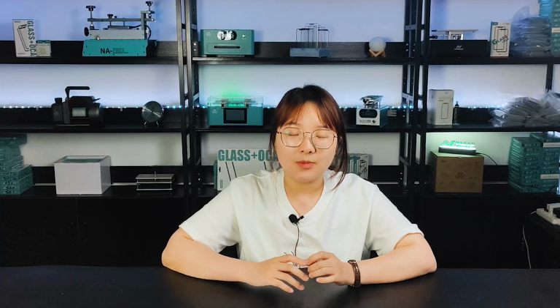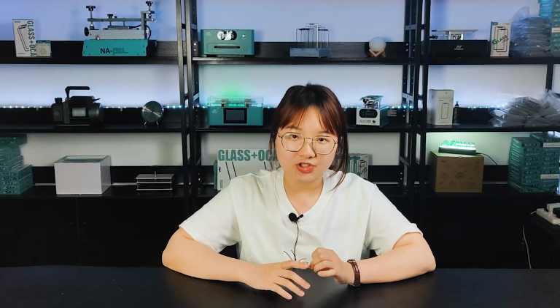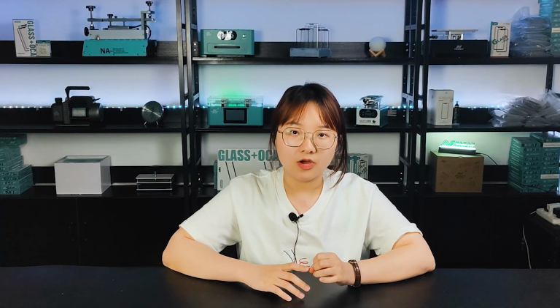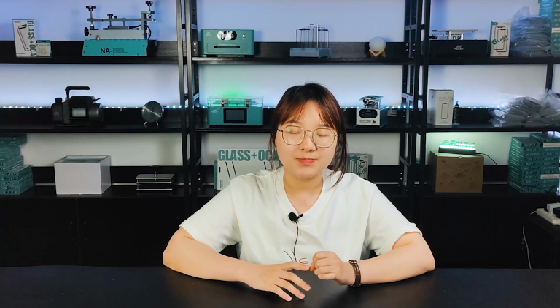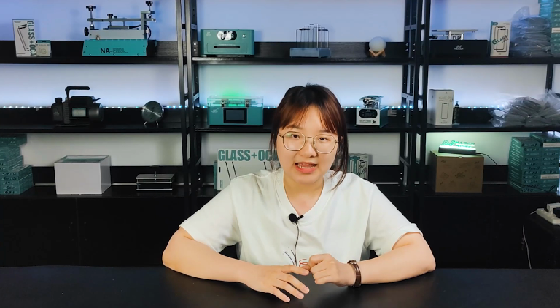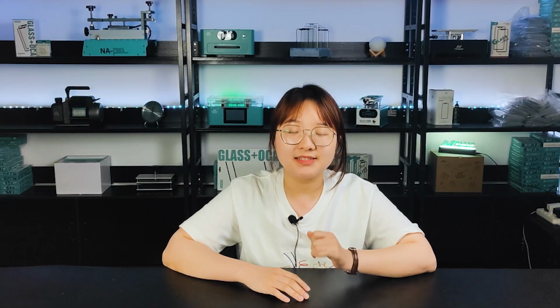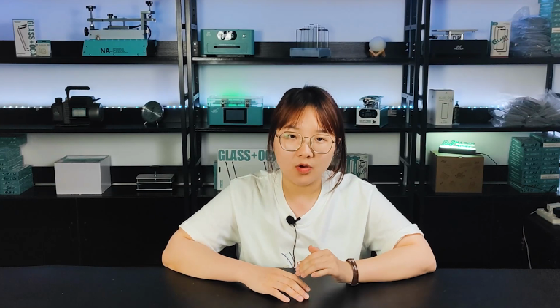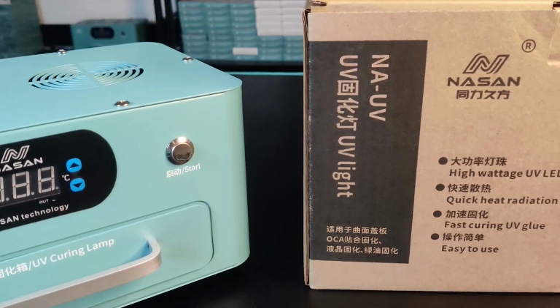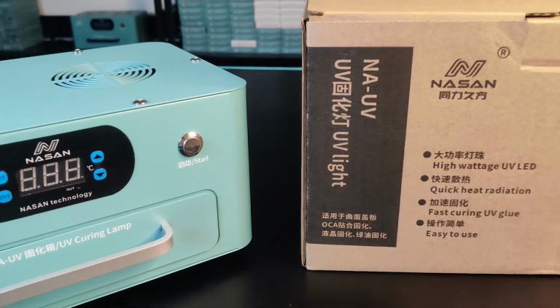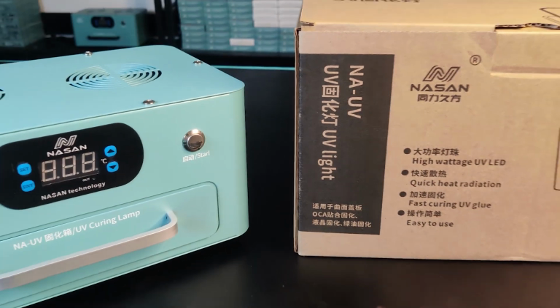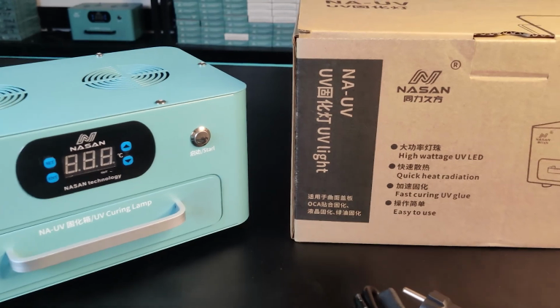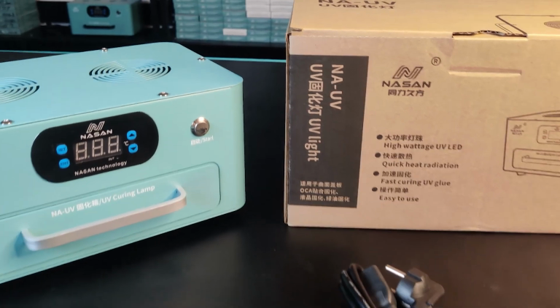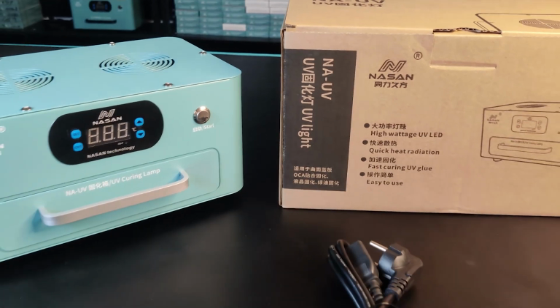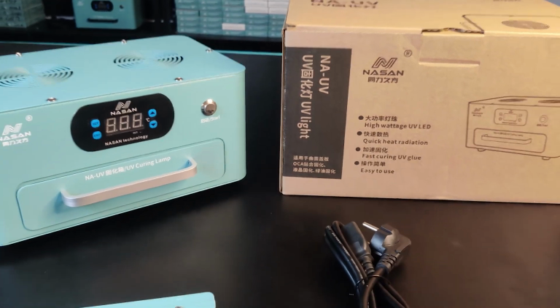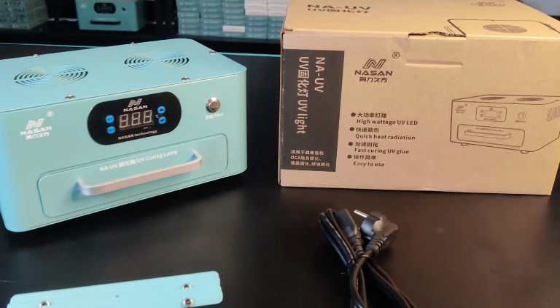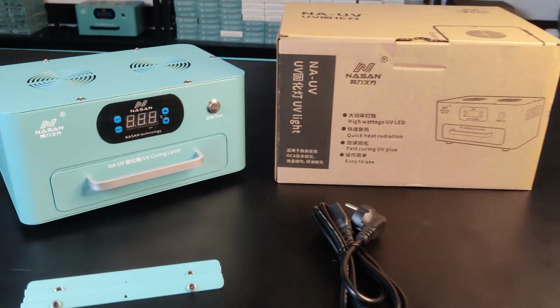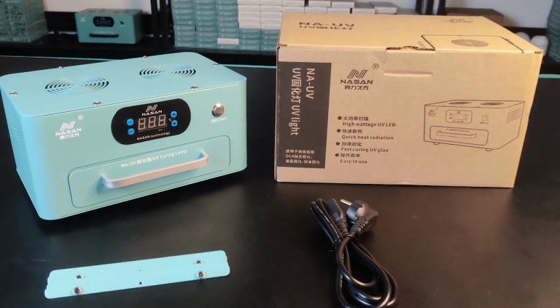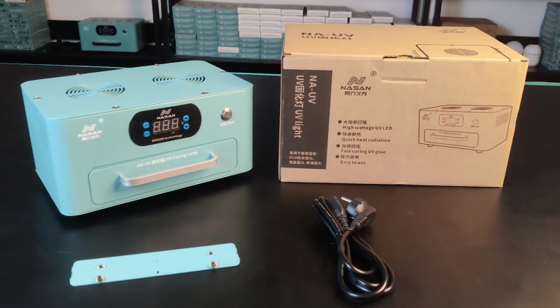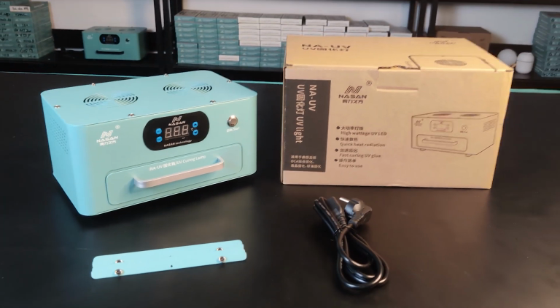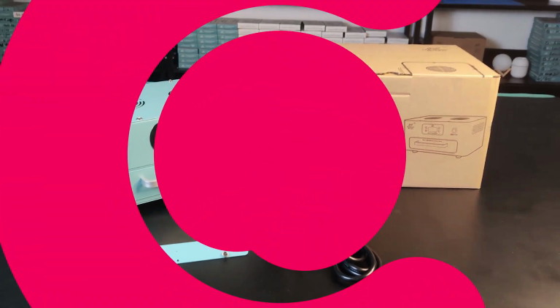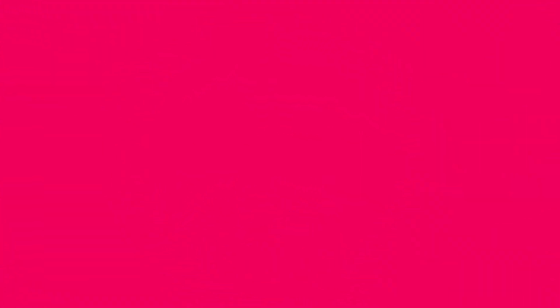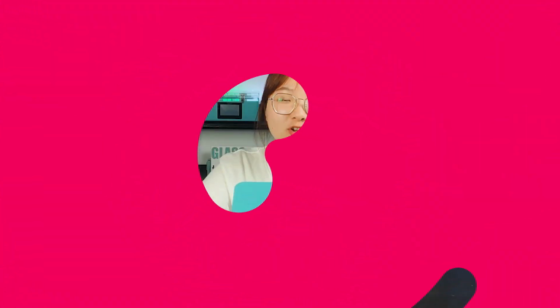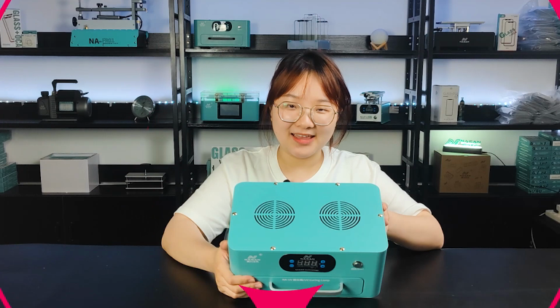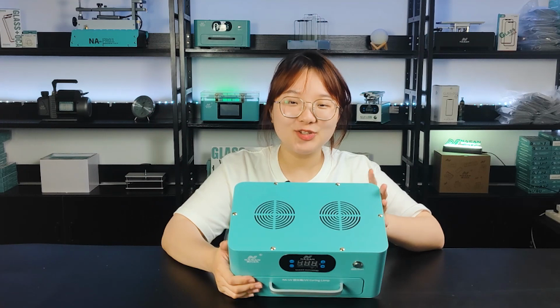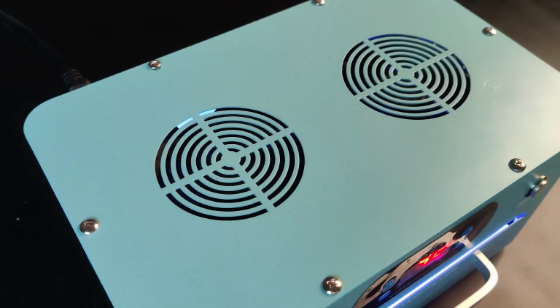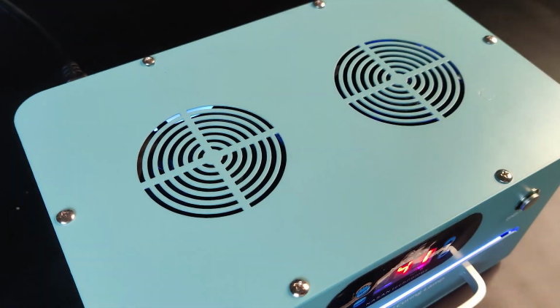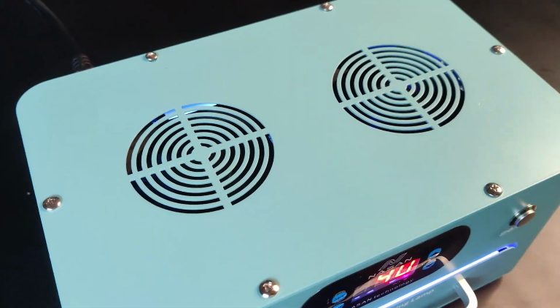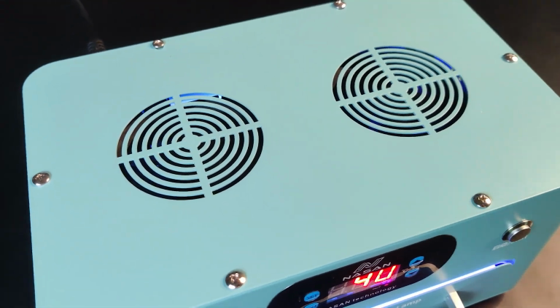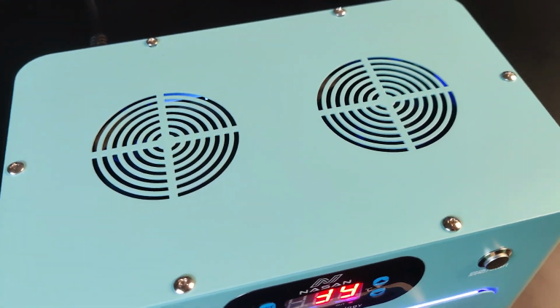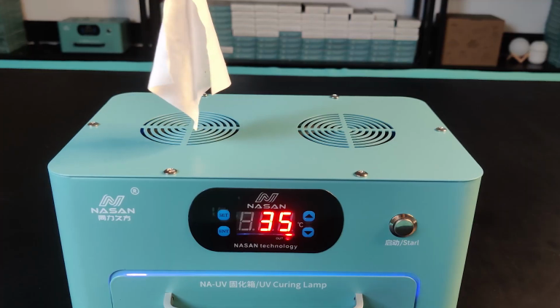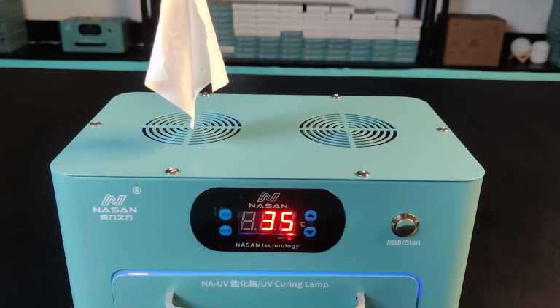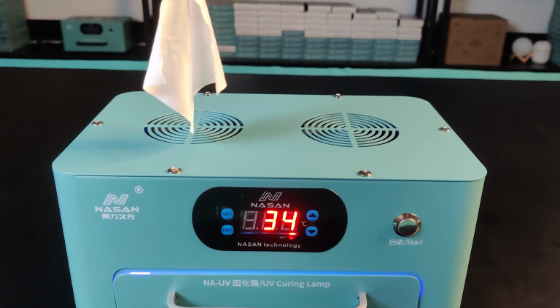The composition of this product is simple — just UV light, power cable, and spare parts. On the top side, there are two big fans. It can cool down the temperature when the machine is working.